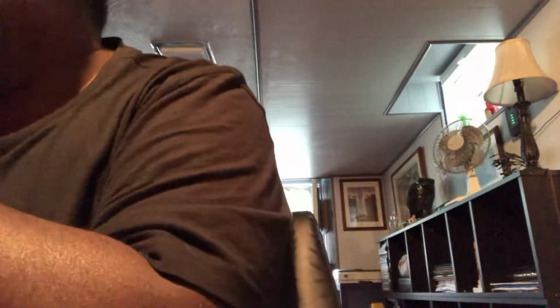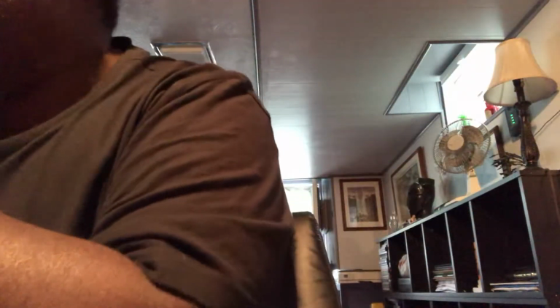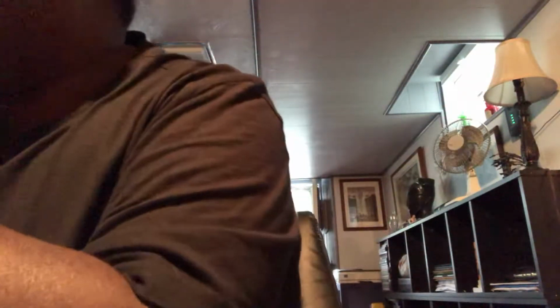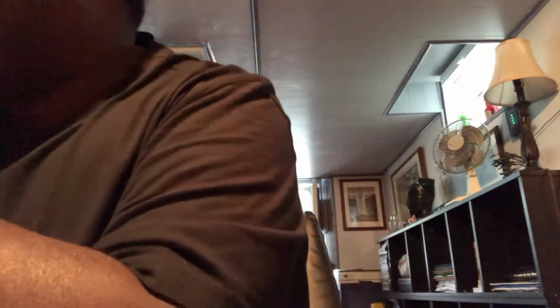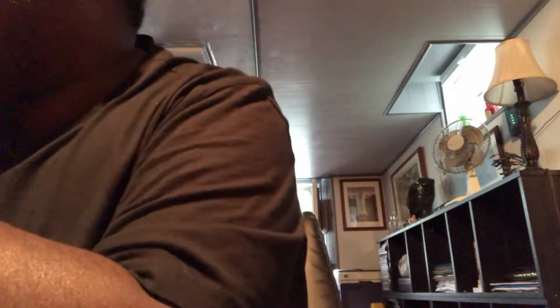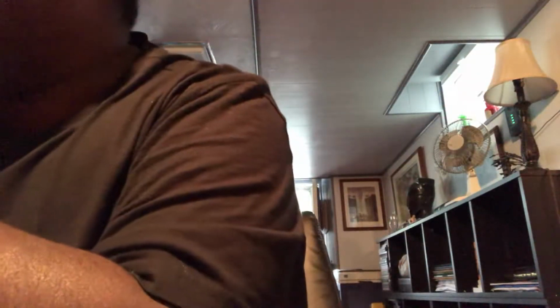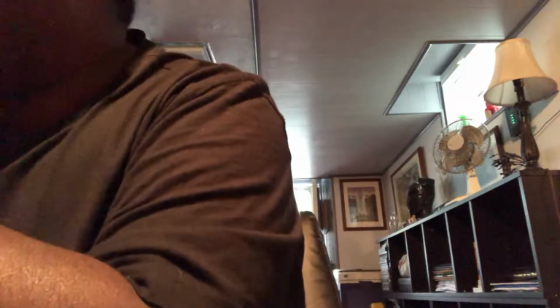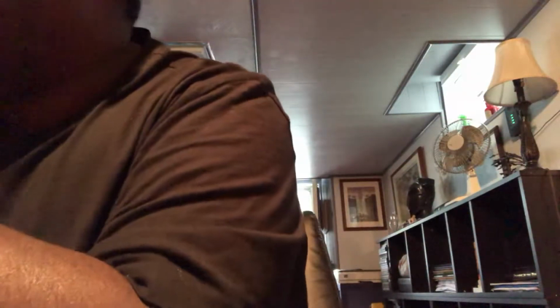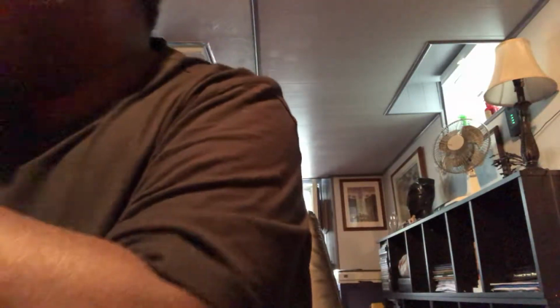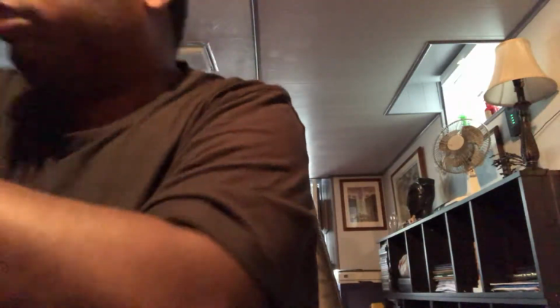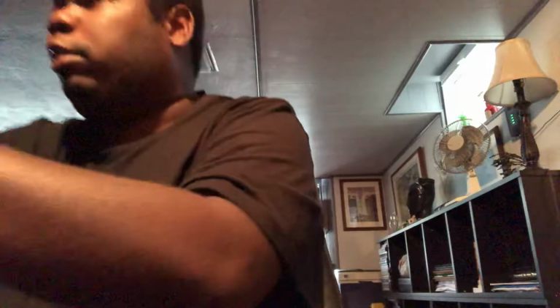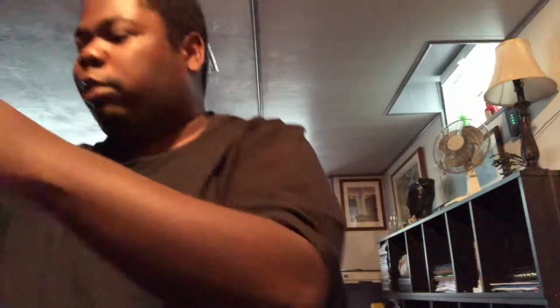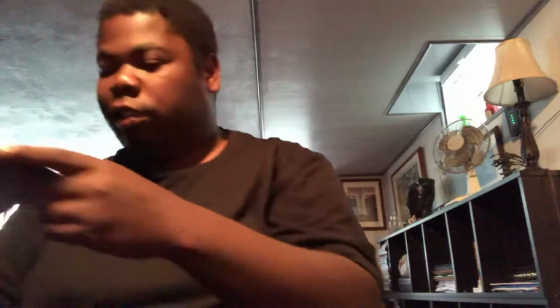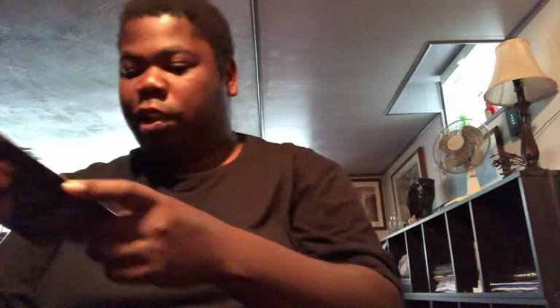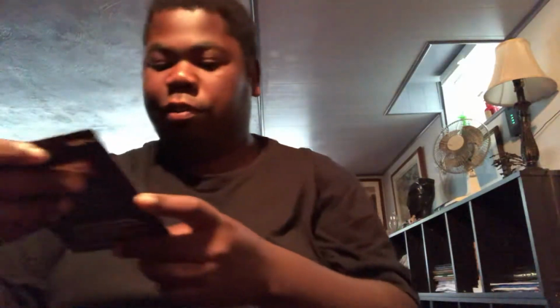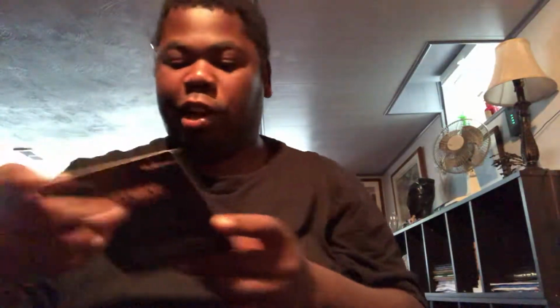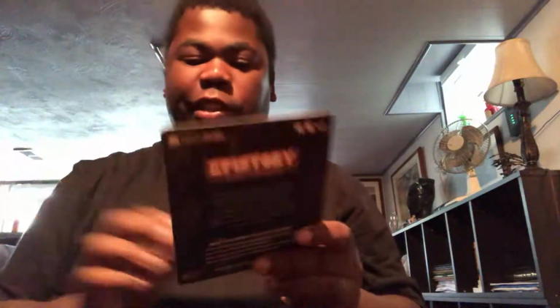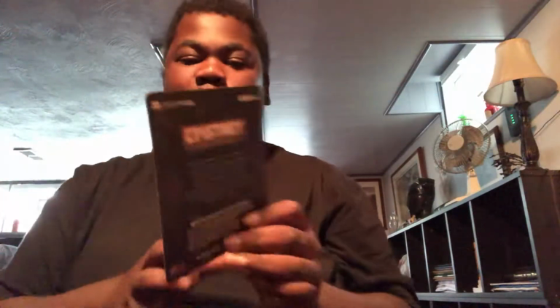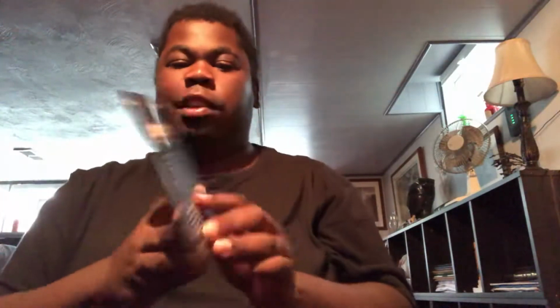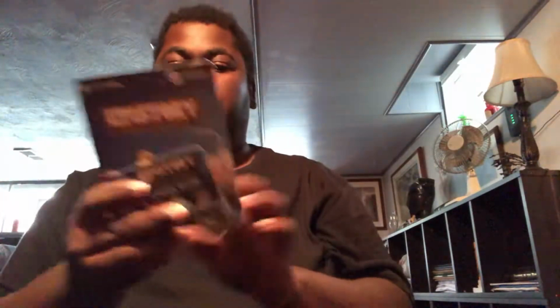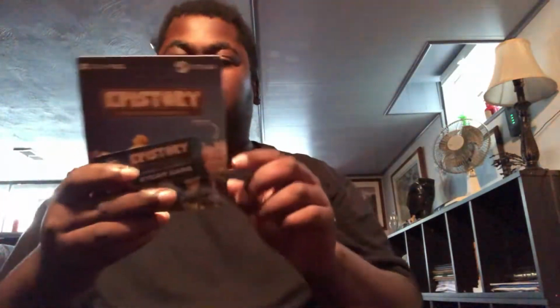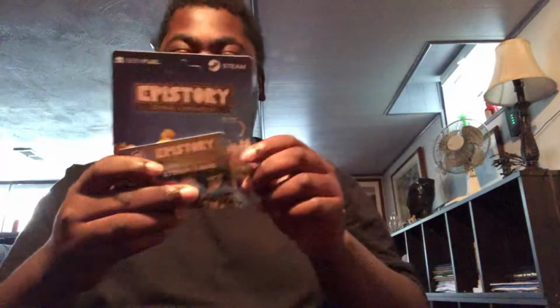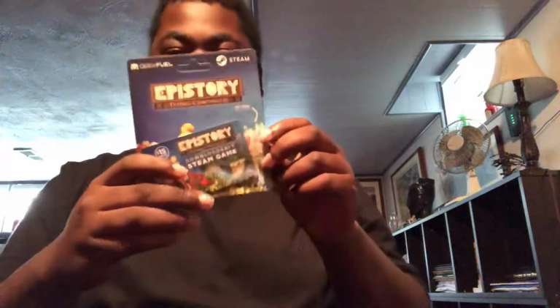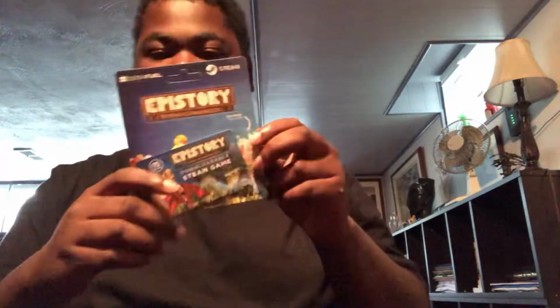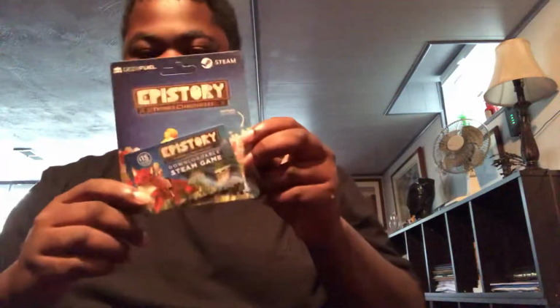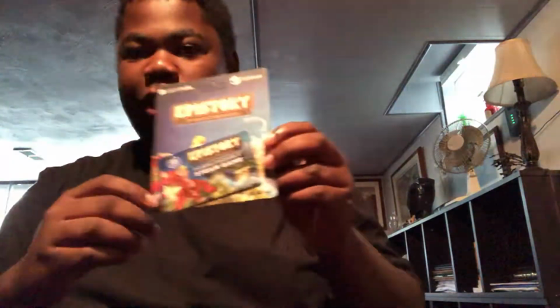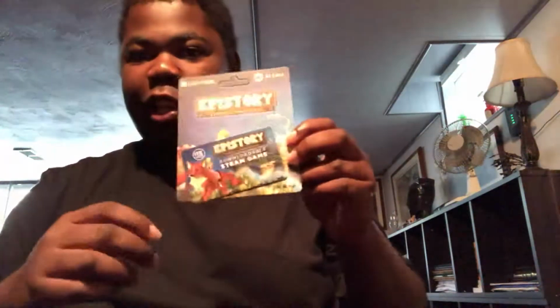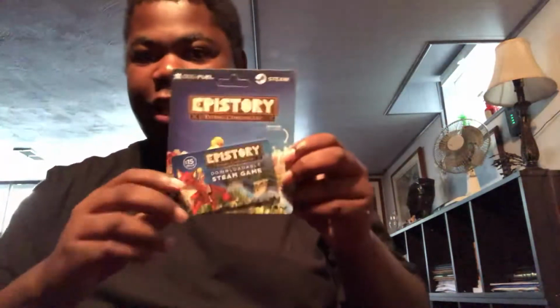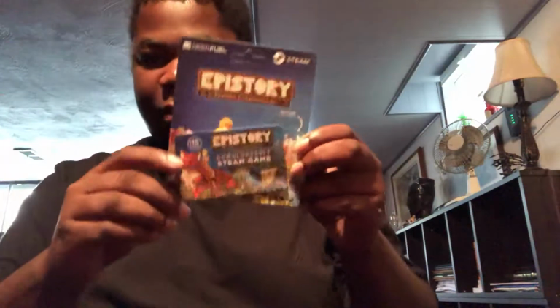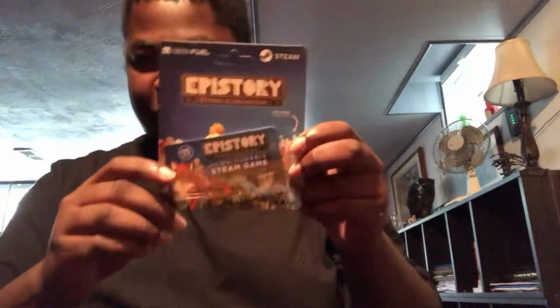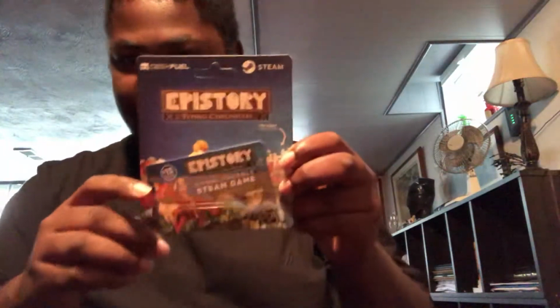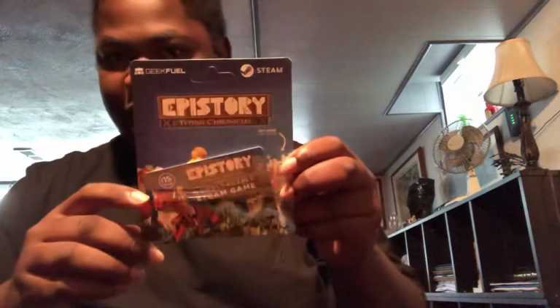And last but not least, we got a downloadable Steam game.